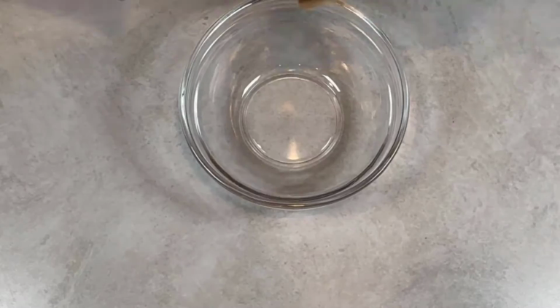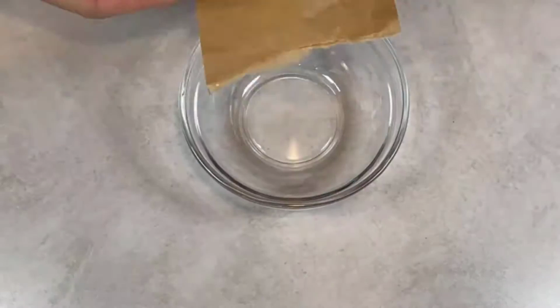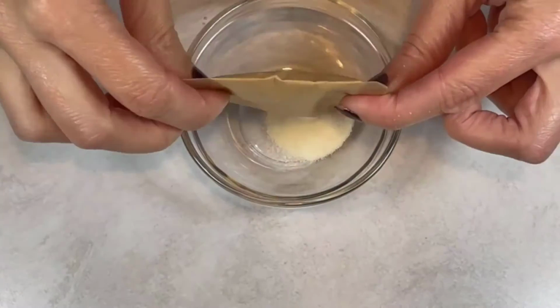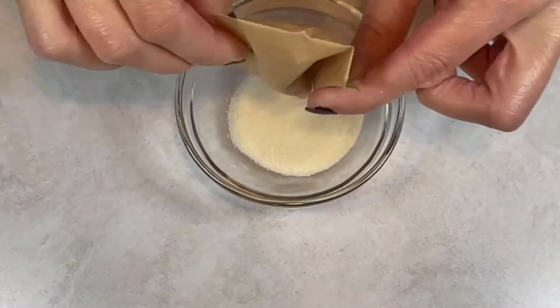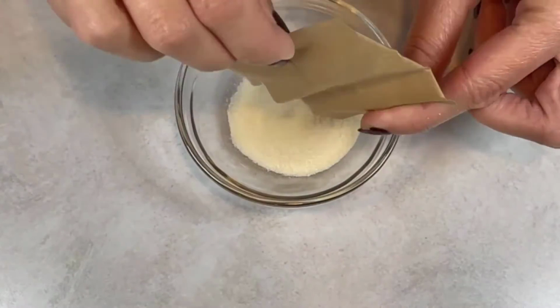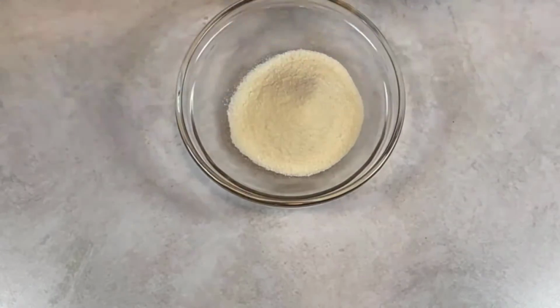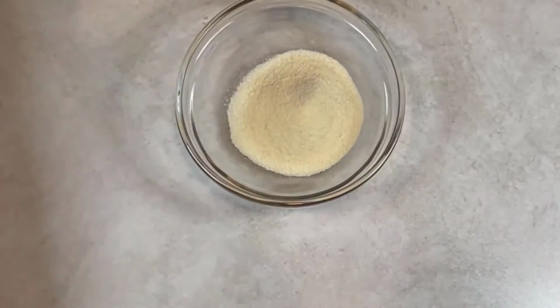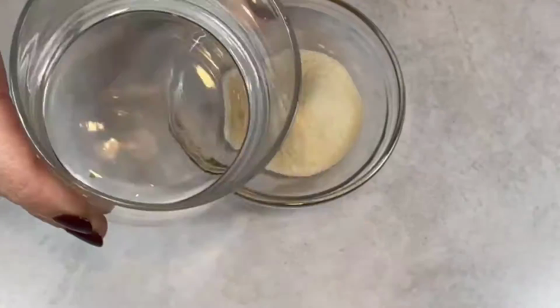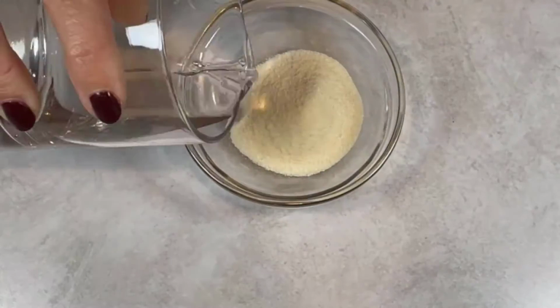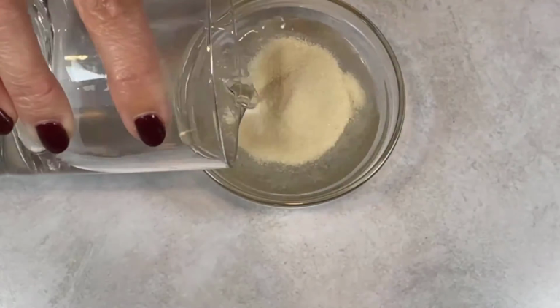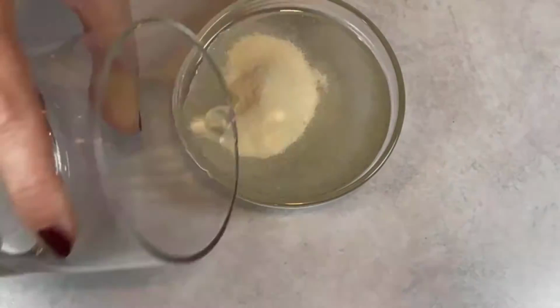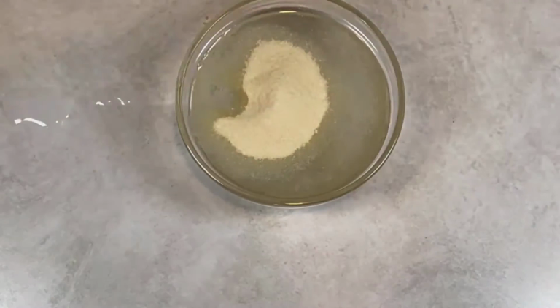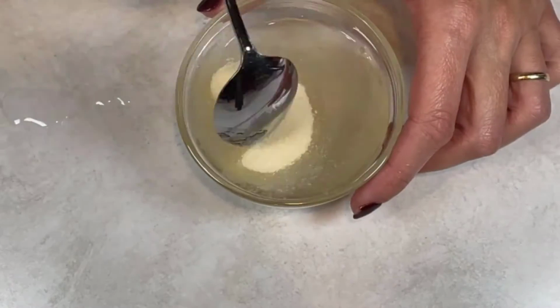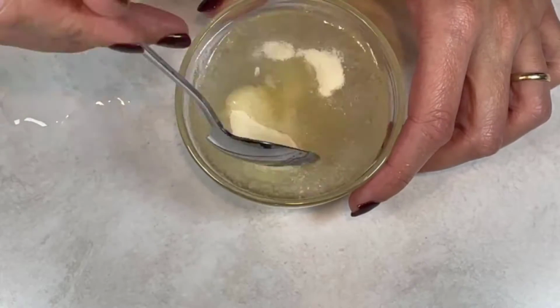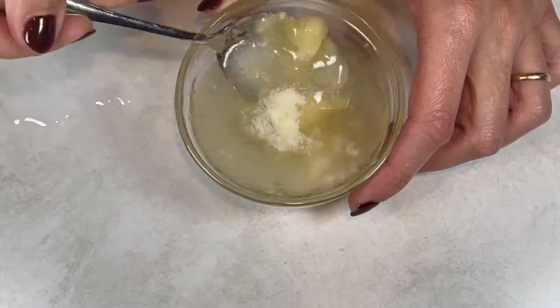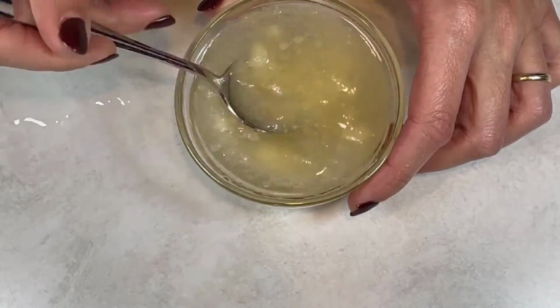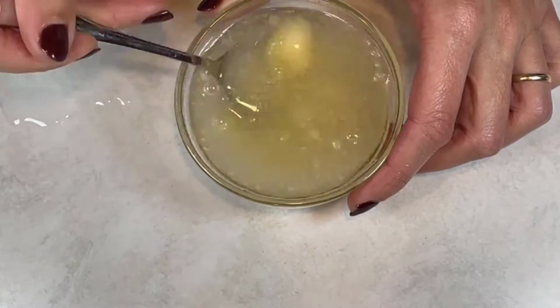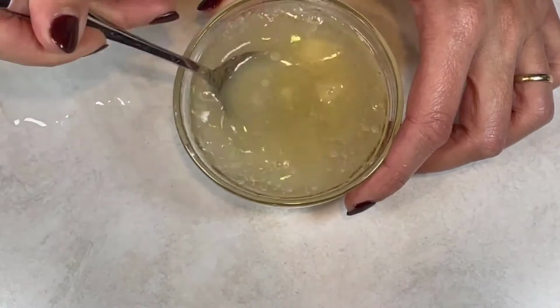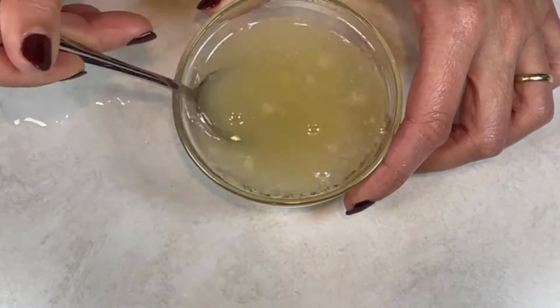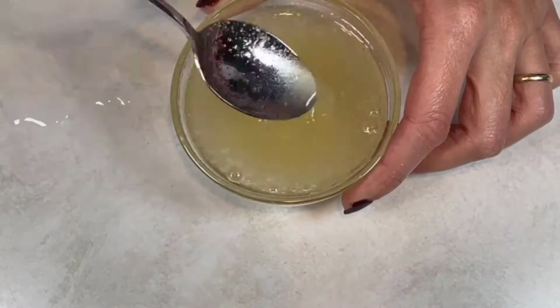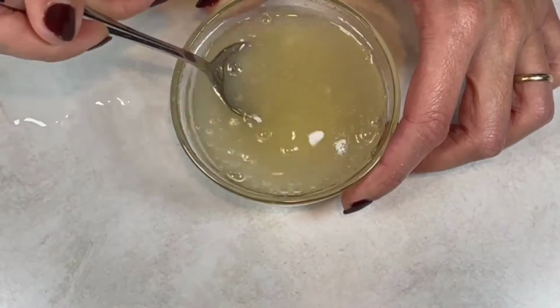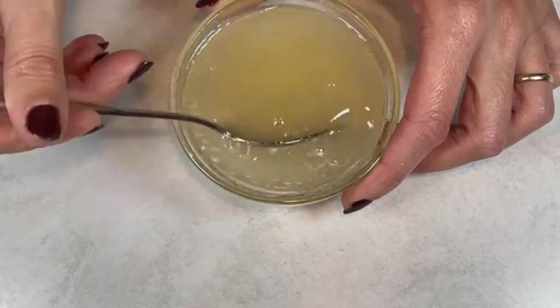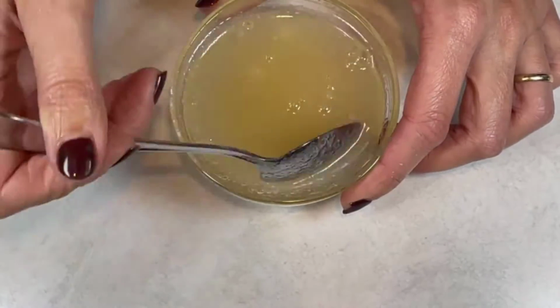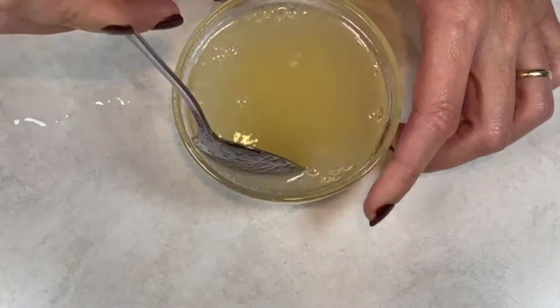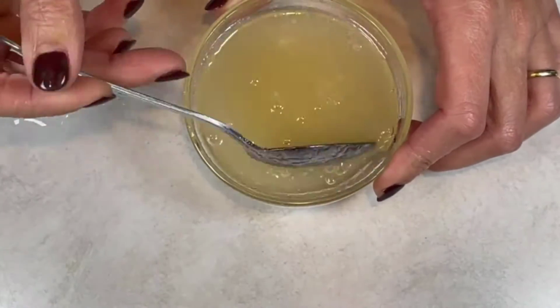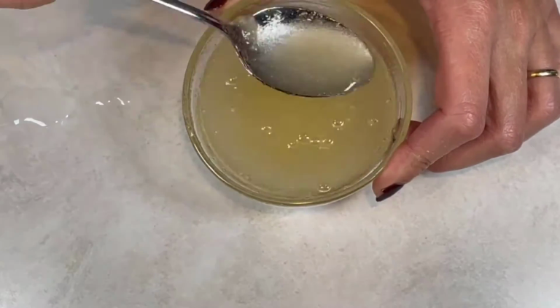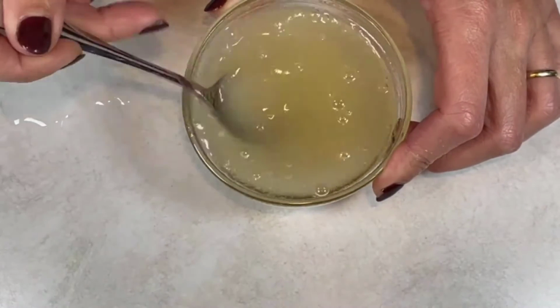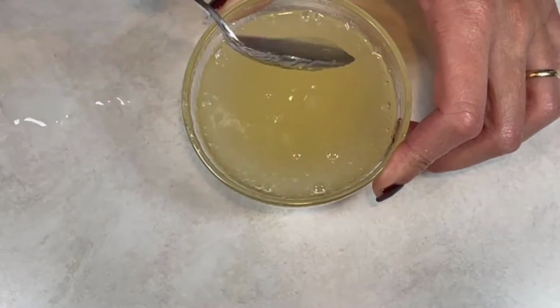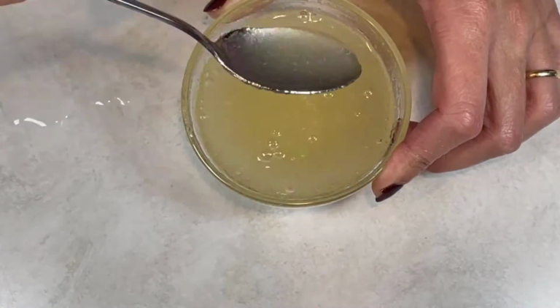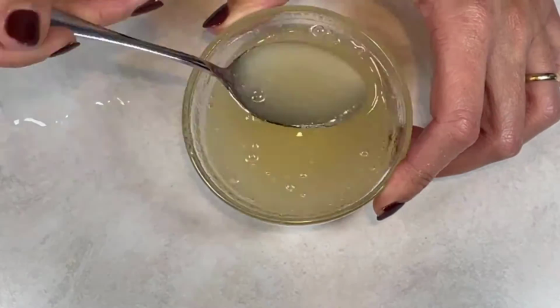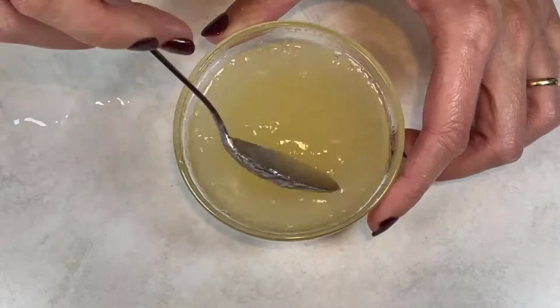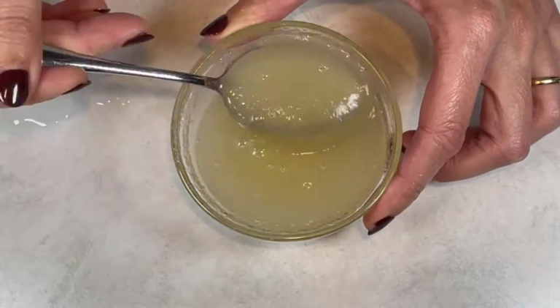Put one pack of unflavored gelatin into a bowl and add one half cup of water. Mix everything well and let it stand for 5 minutes. Then put the bowl in the microwave and microwave for about 20 seconds or until it liquefies. Do not boil it.